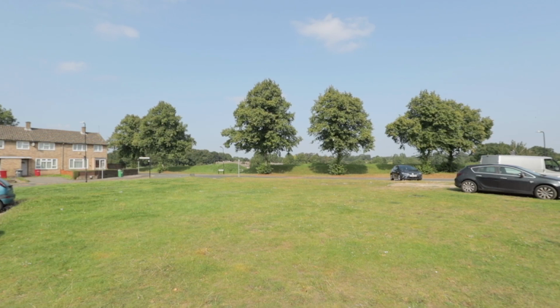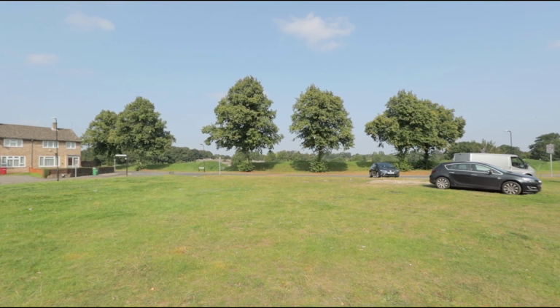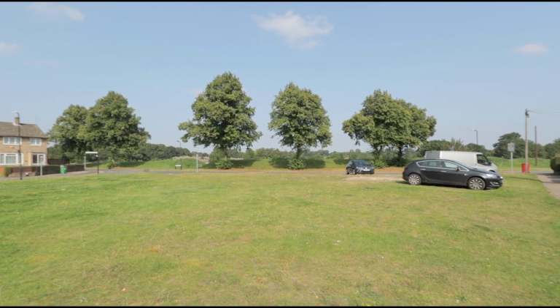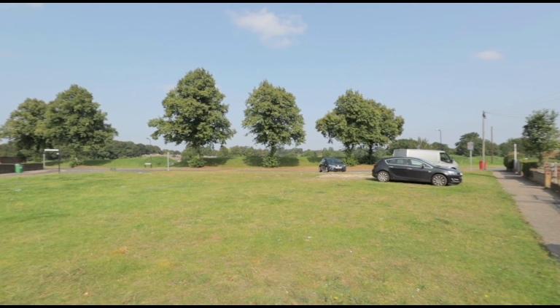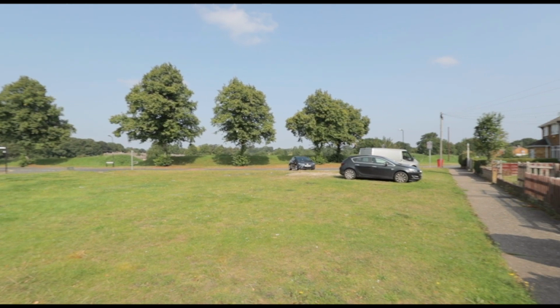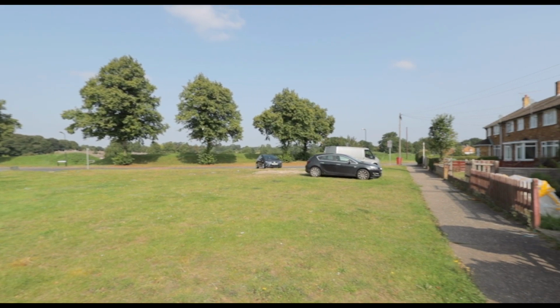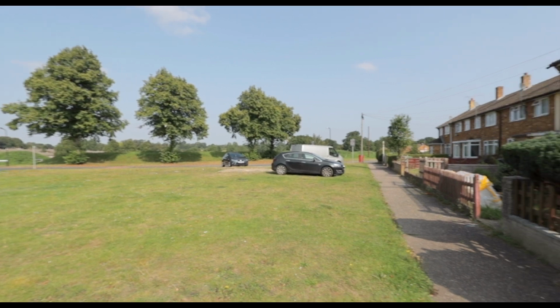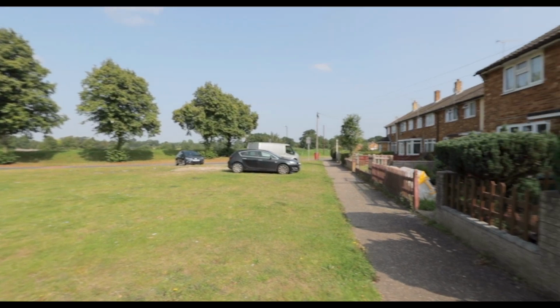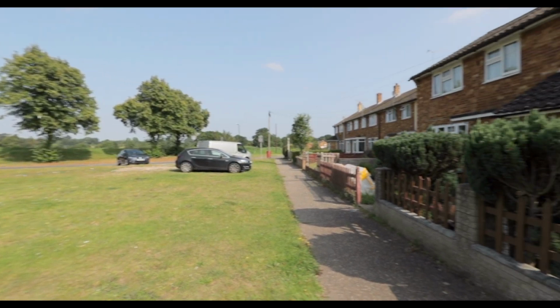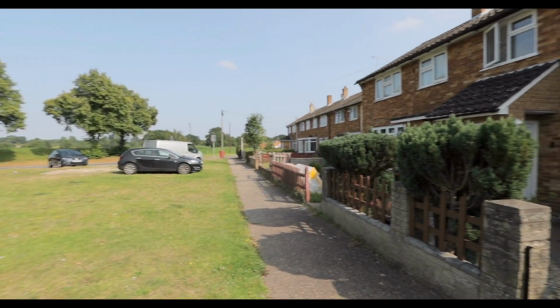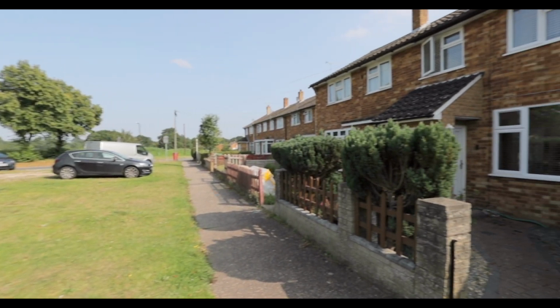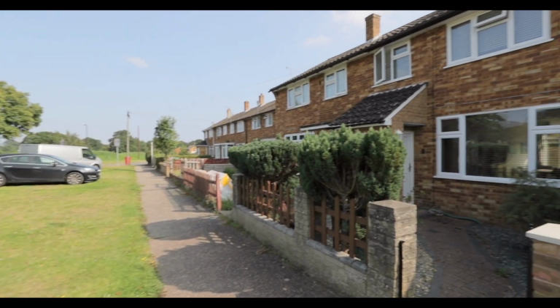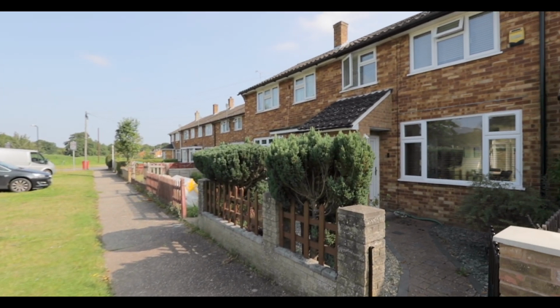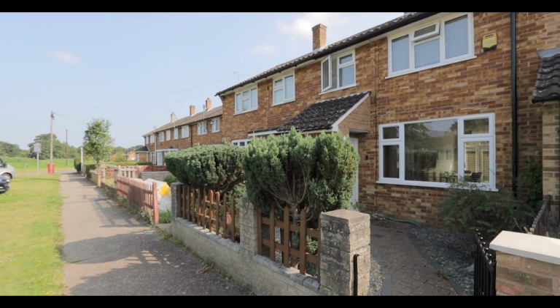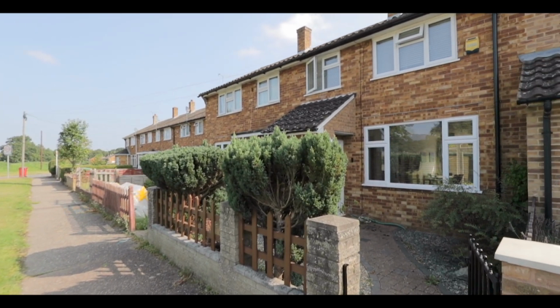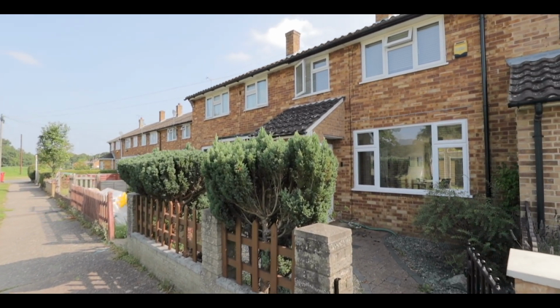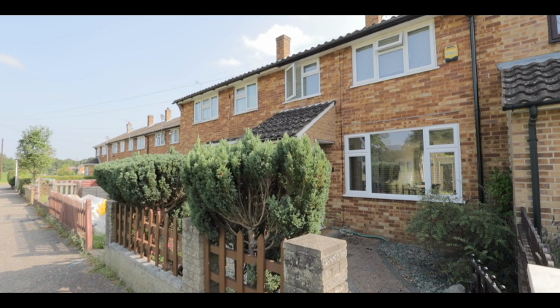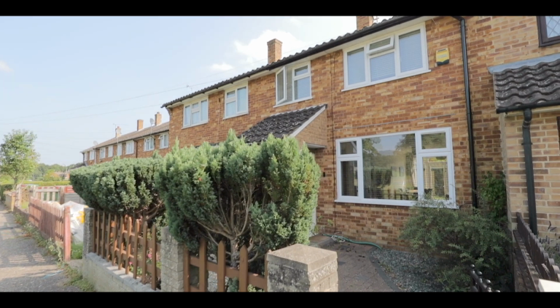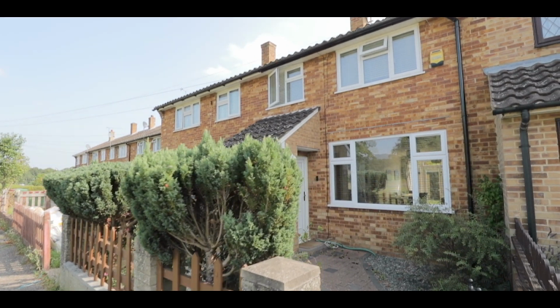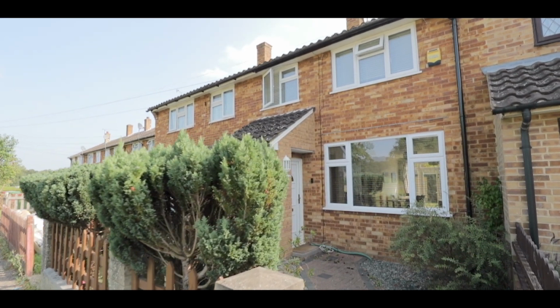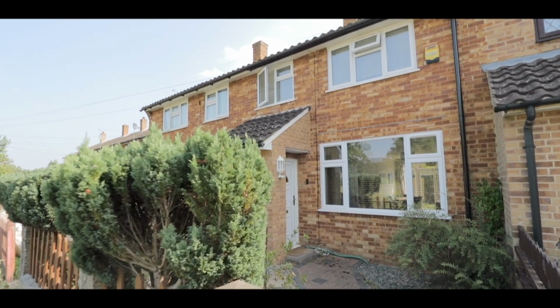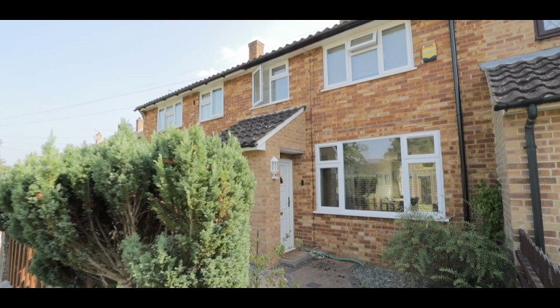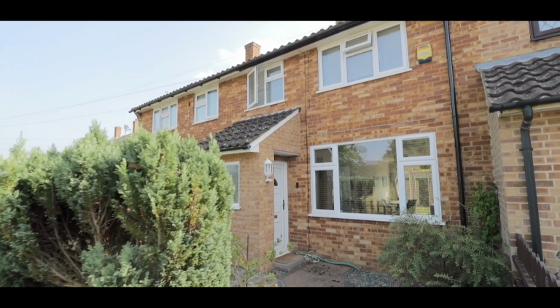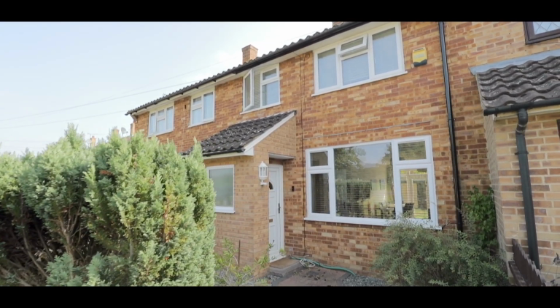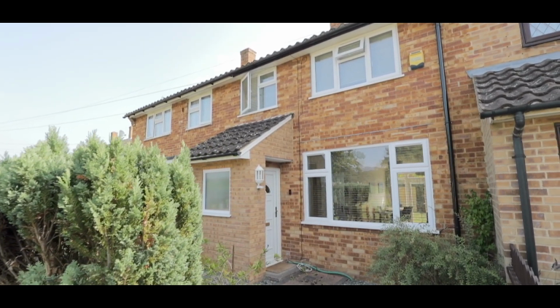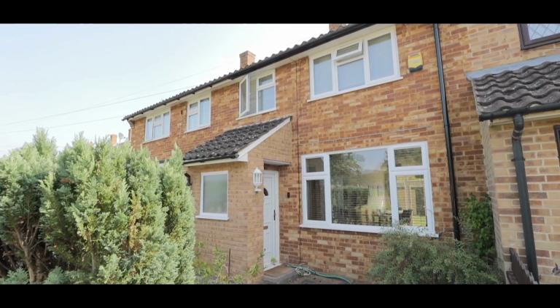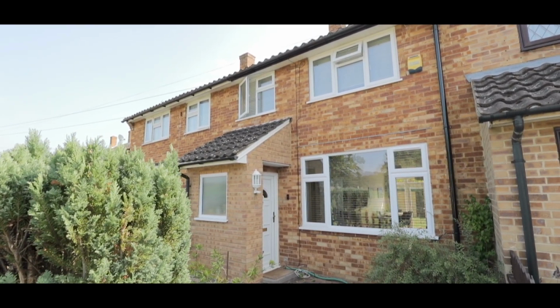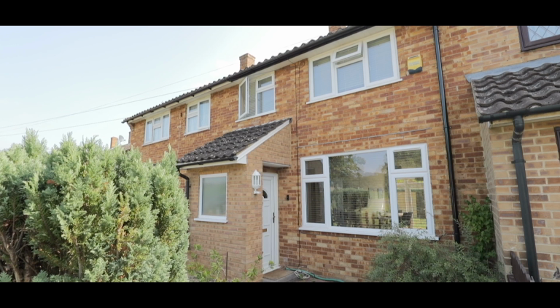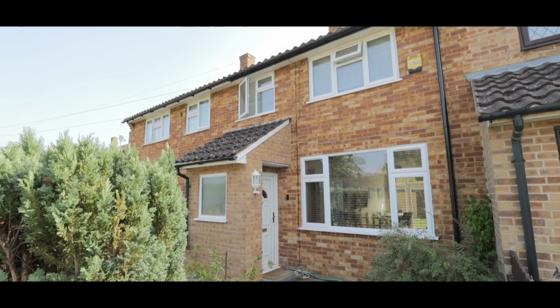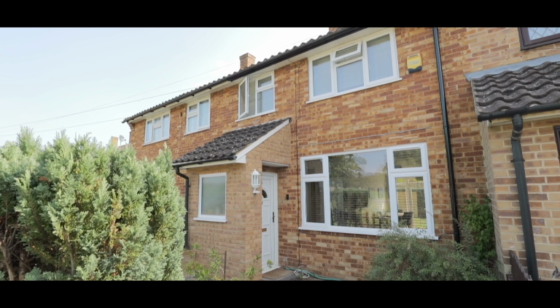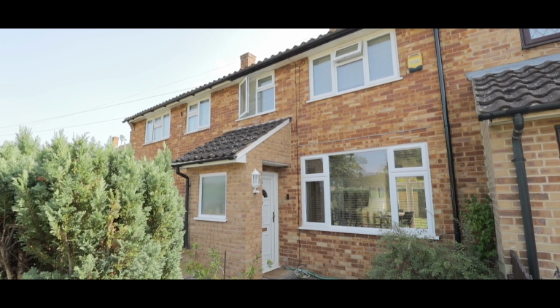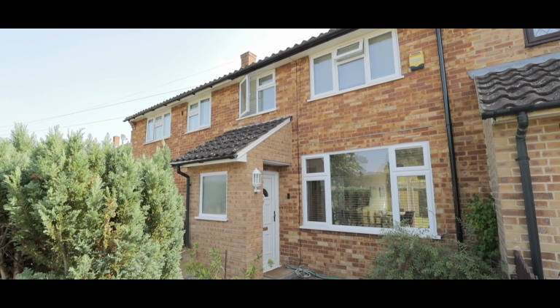Welcome to Garrard Road in Burnham and this beautifully presented three-bedroom mid-terrace property, situated just over half a mile from Burnham train station, soon to service Crossrail, and with a number of local schools, amenities and access to additional travel links close by.